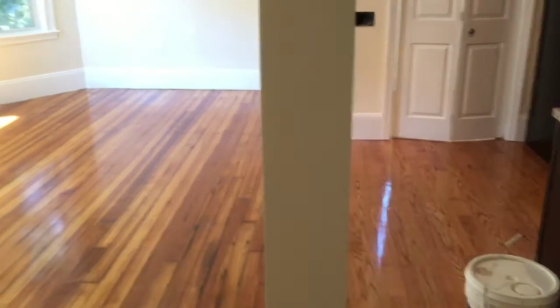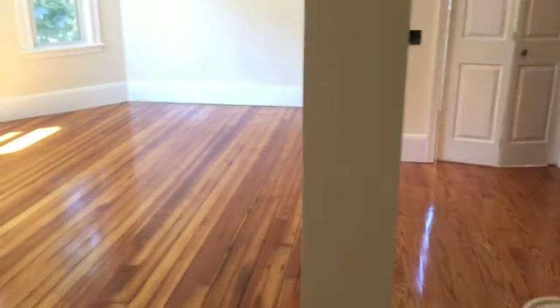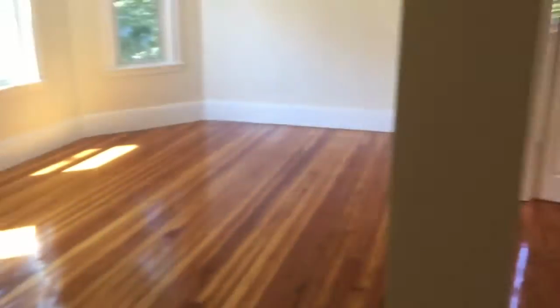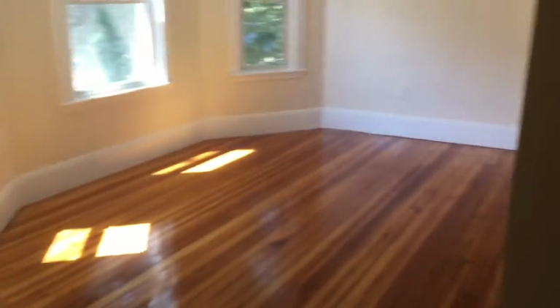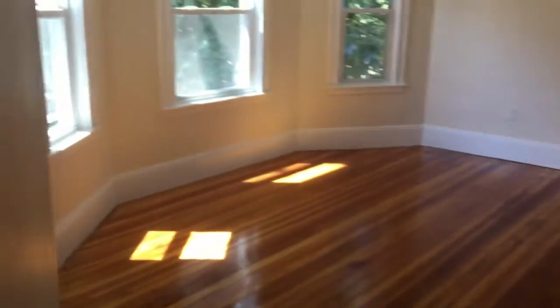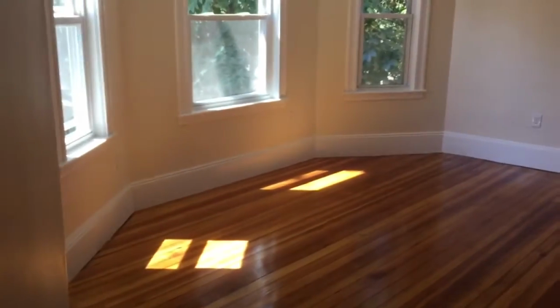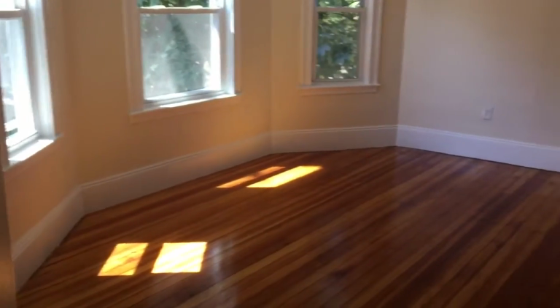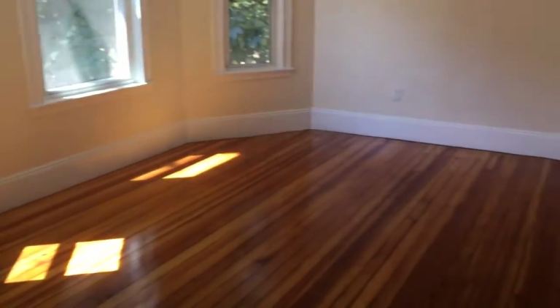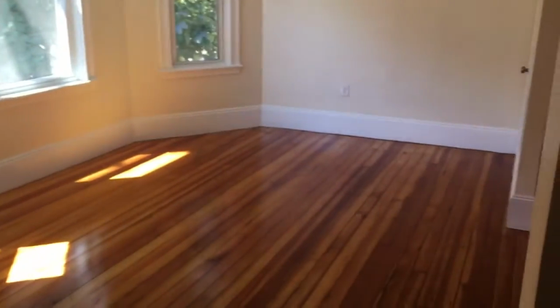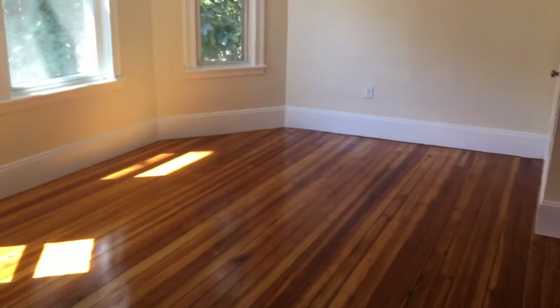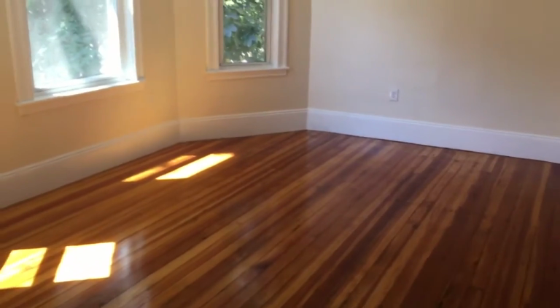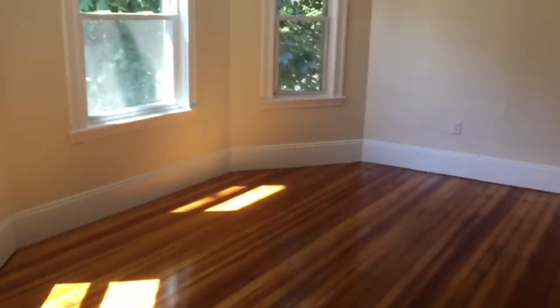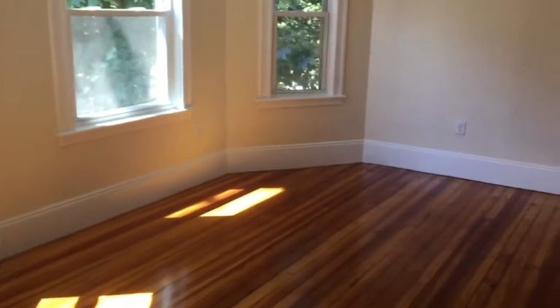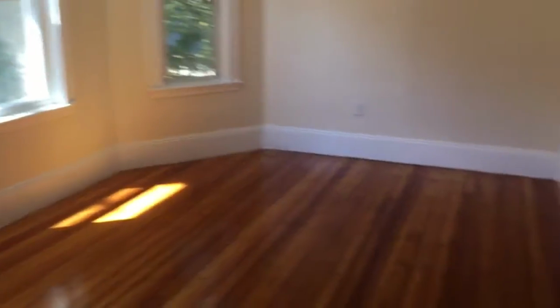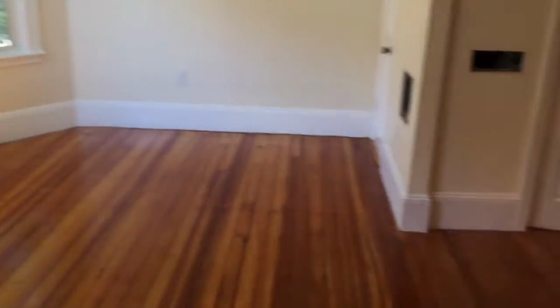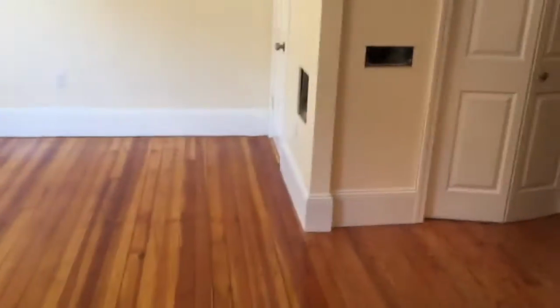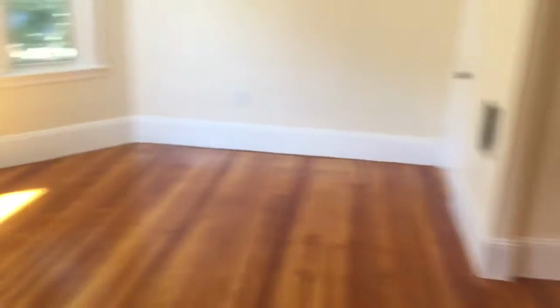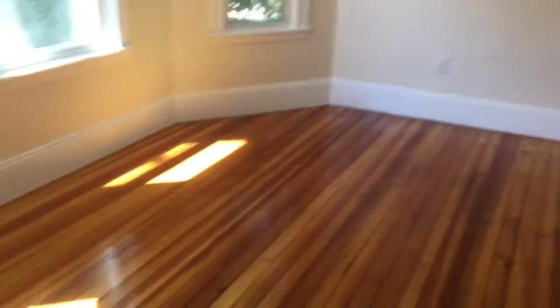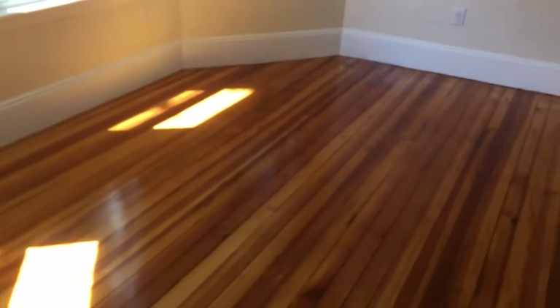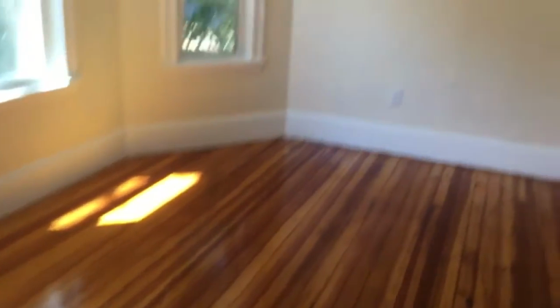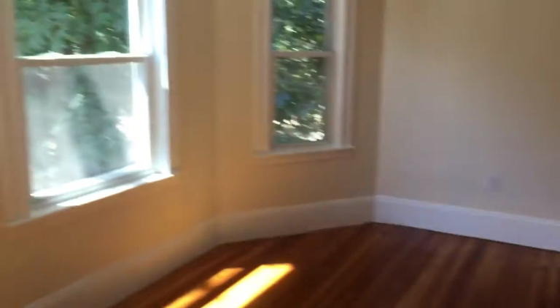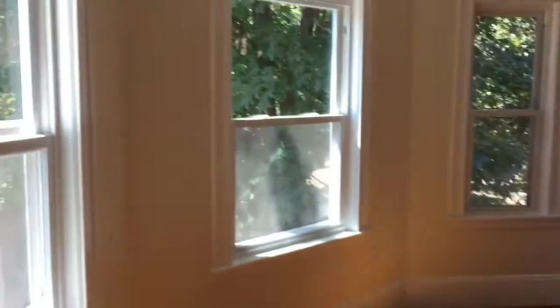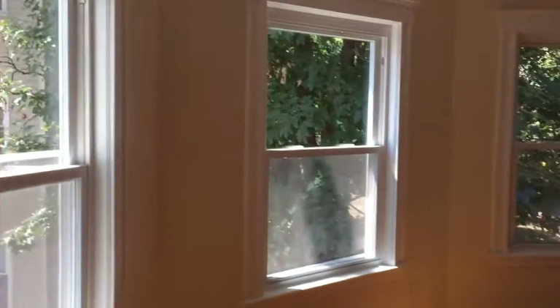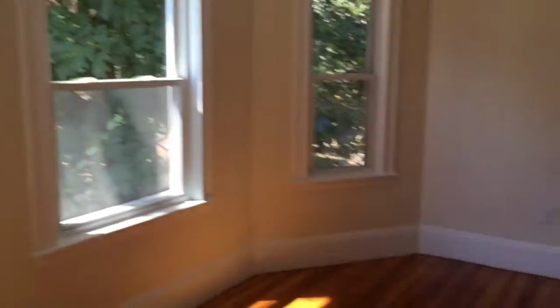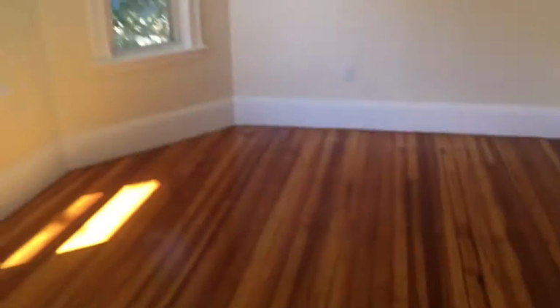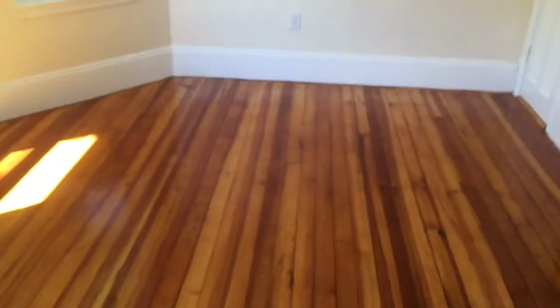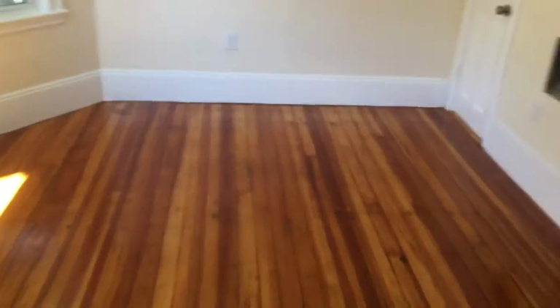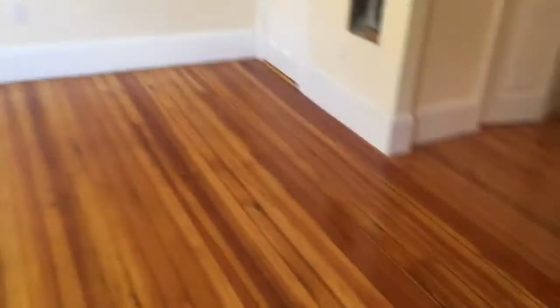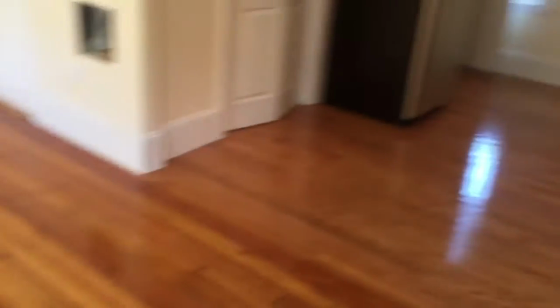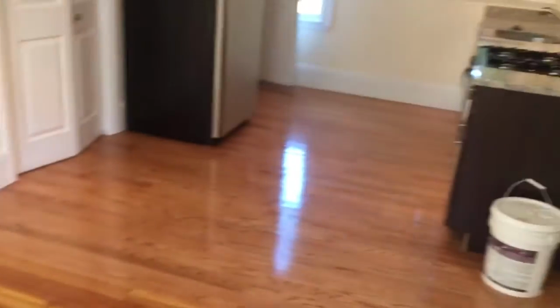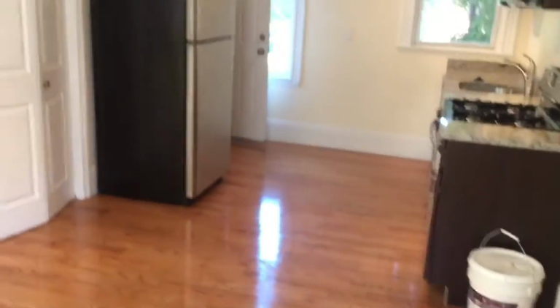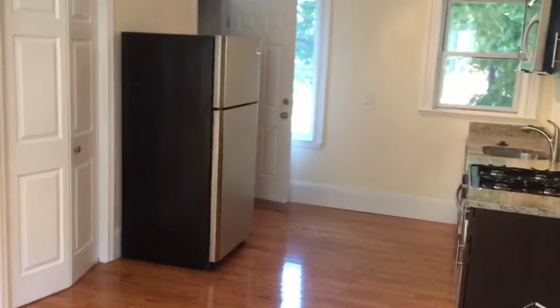Video walkthrough of a gorgeous Dorchester three-bedroom apartment. Walk right in — beautiful hardwood floors throughout, just sanded. It empties out into this nice living room with nice windows. This is a second floor unit and I'm just finishing renovating this unit.